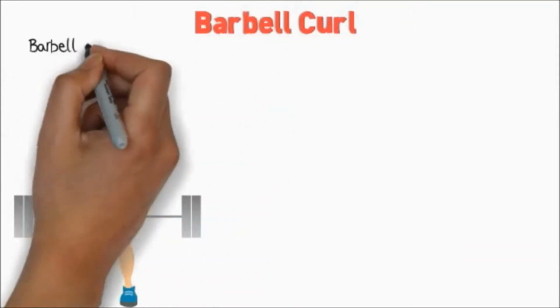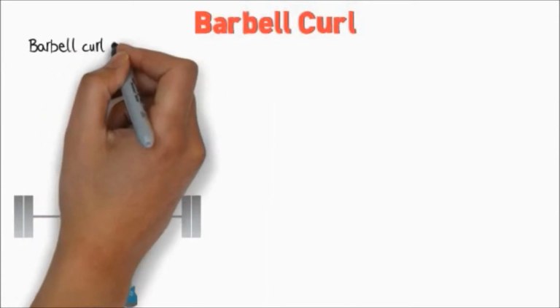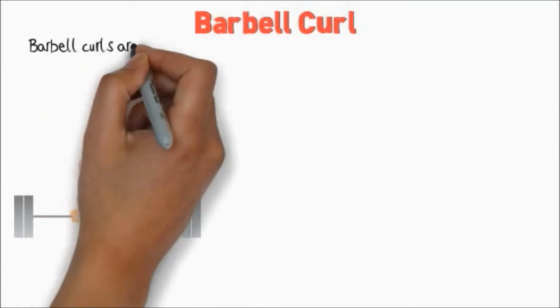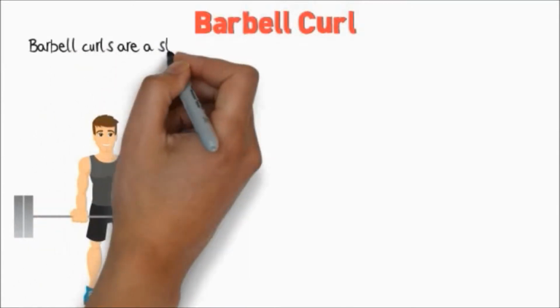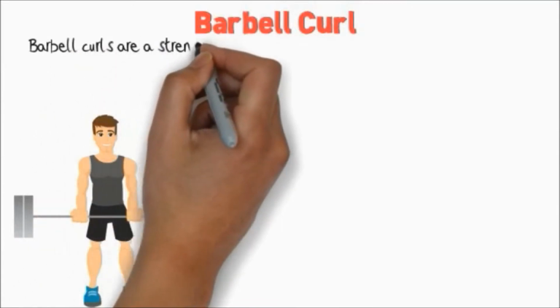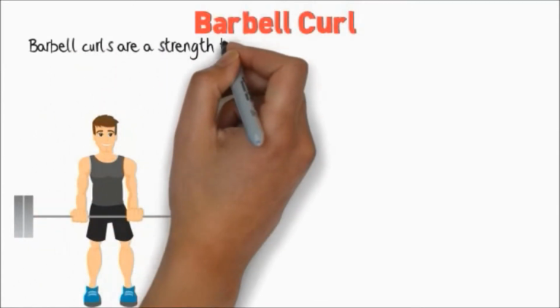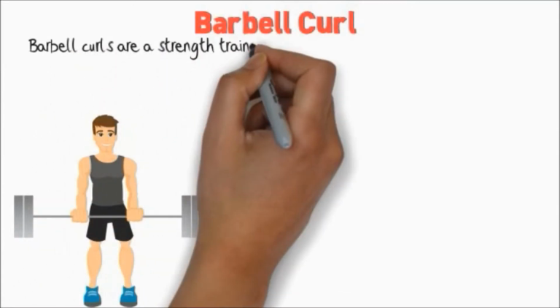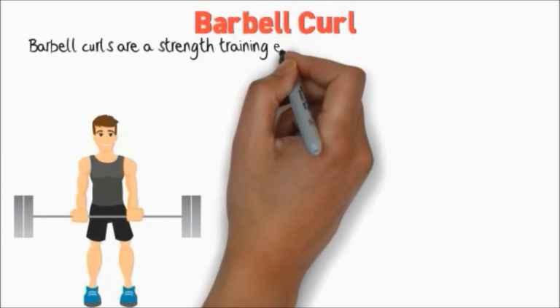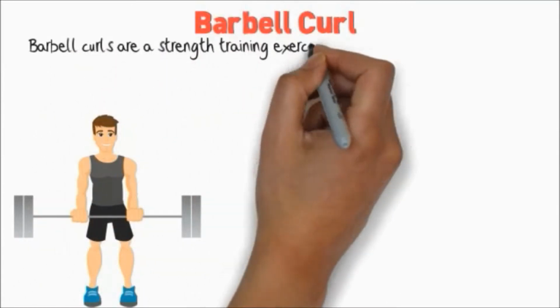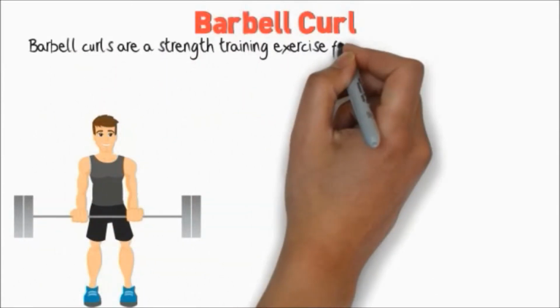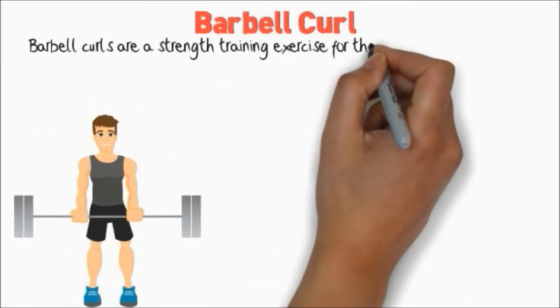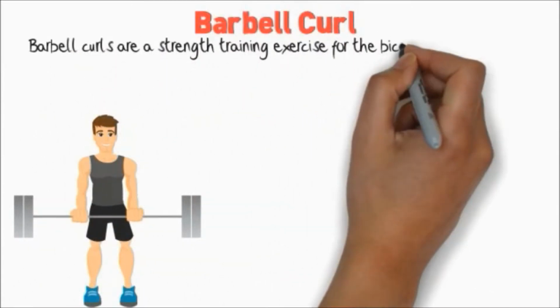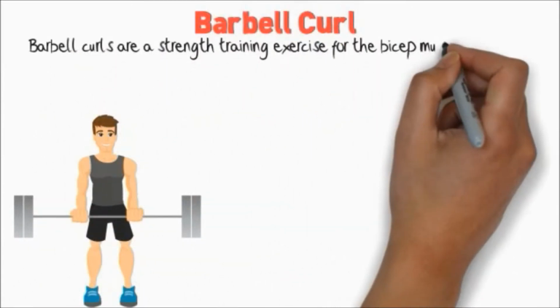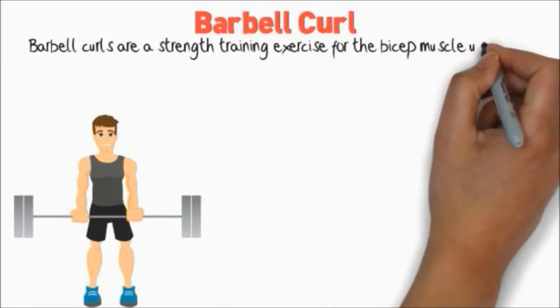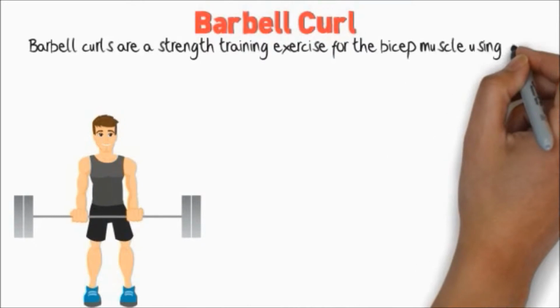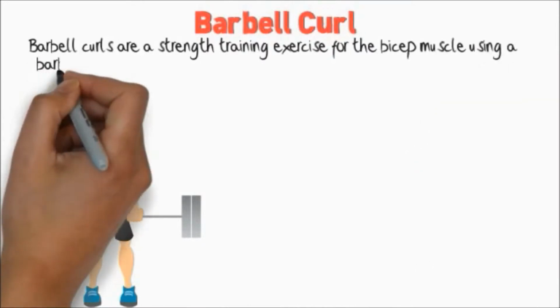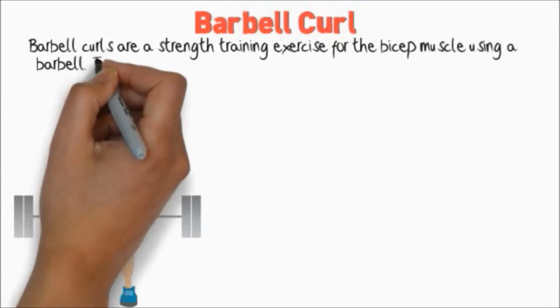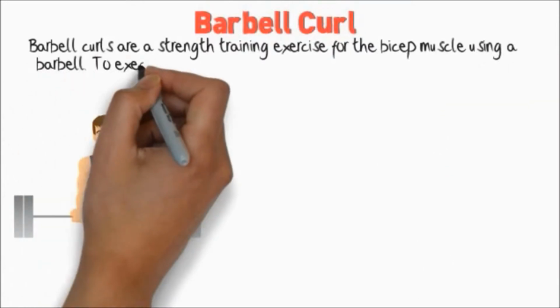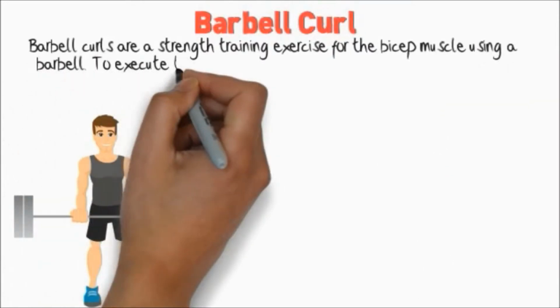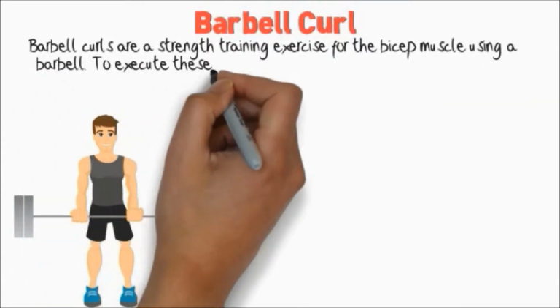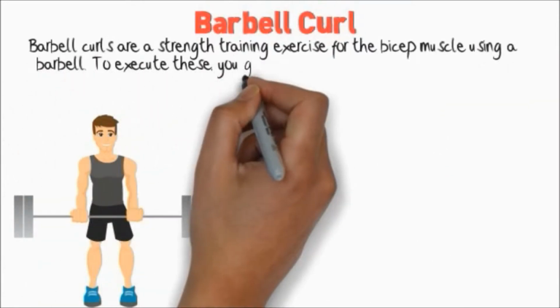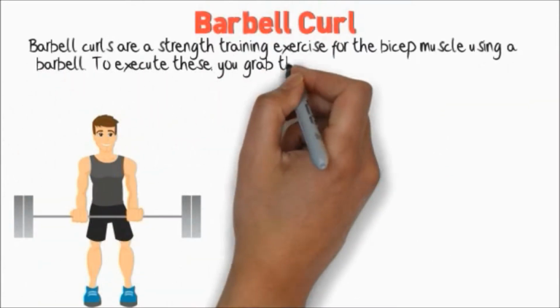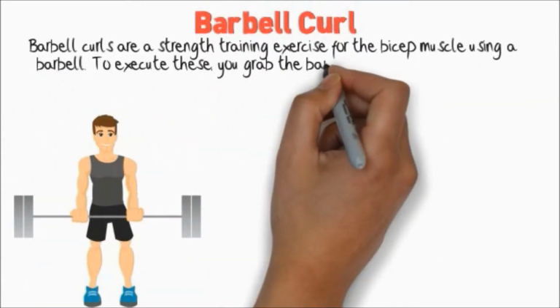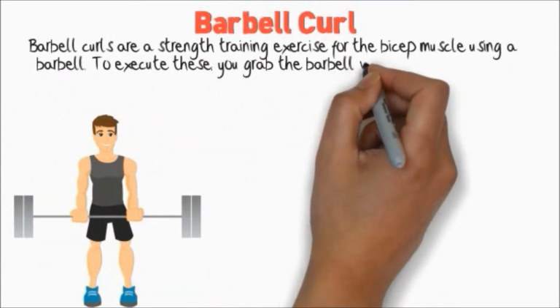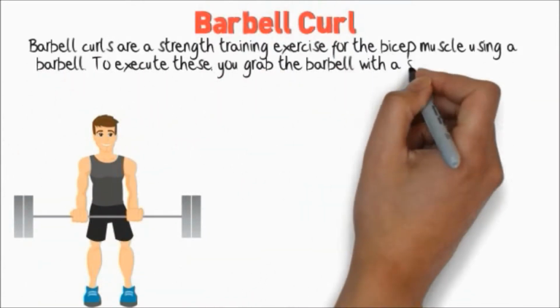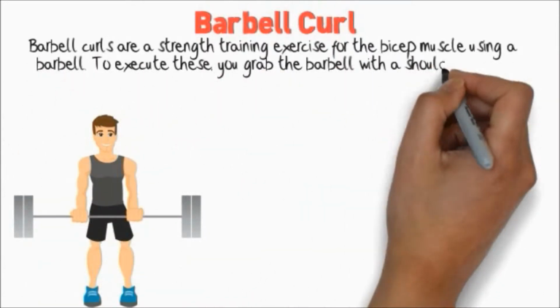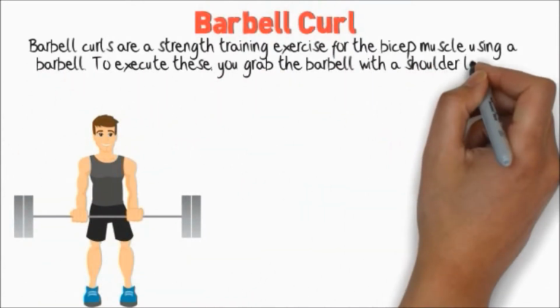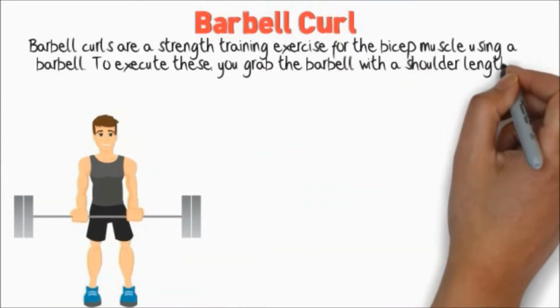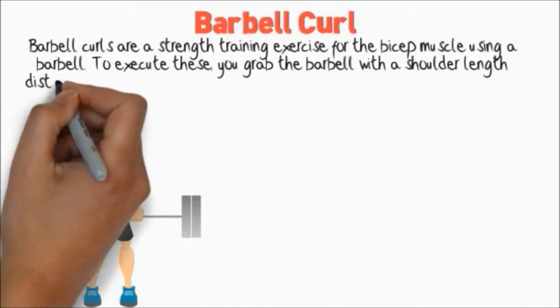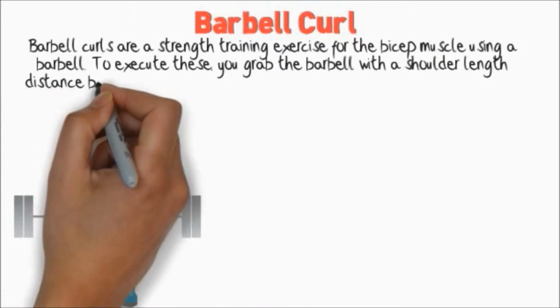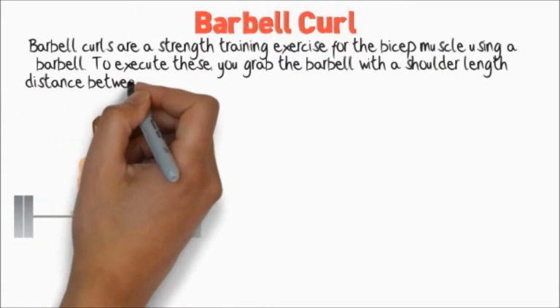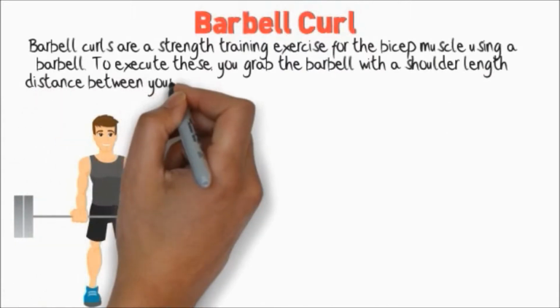Barbell Curl. Barbell Curls are a strength training exercise for the bicep muscle using a barbell. To execute these, you grab the barbell with shoulder-length distance between your hands.